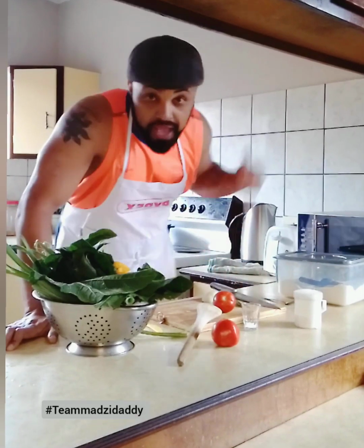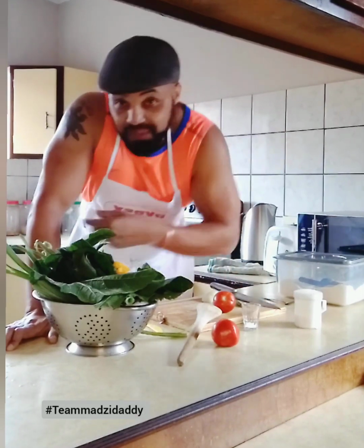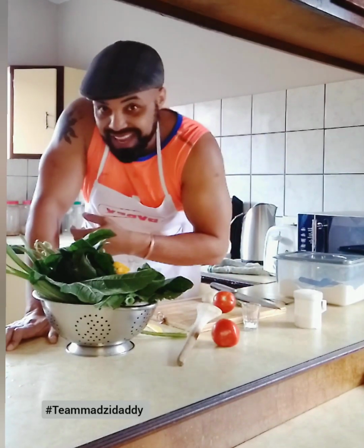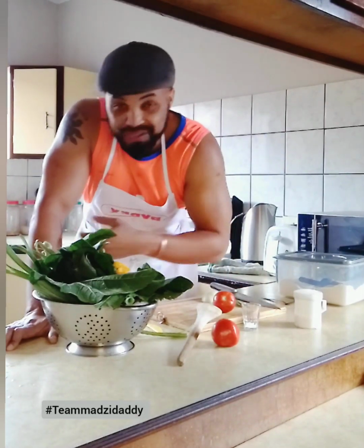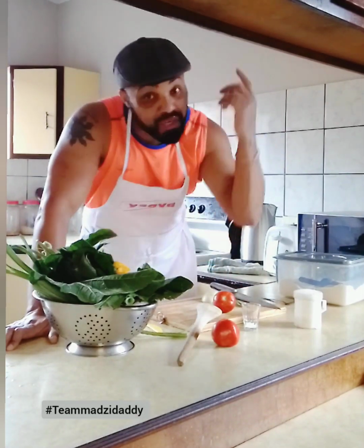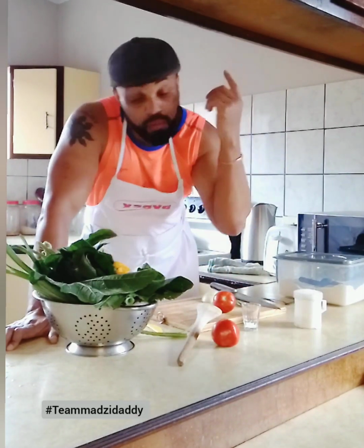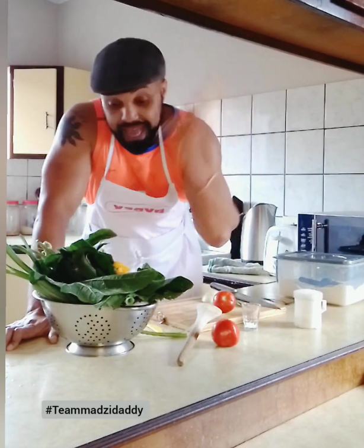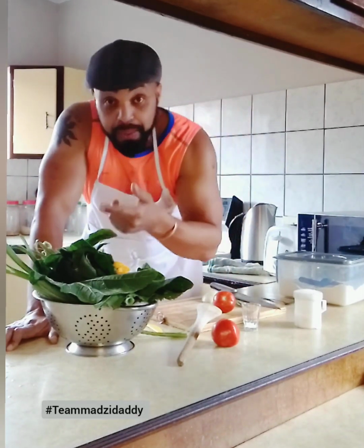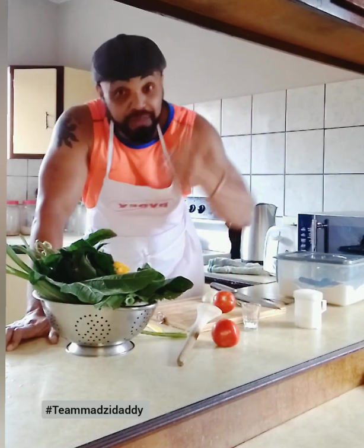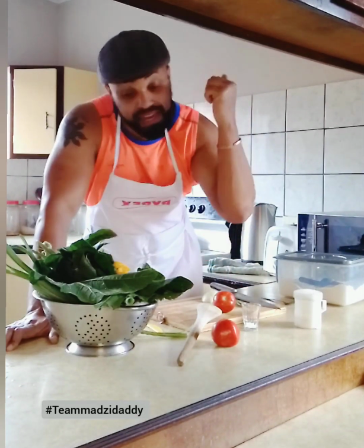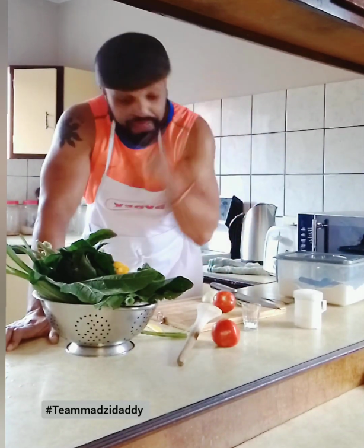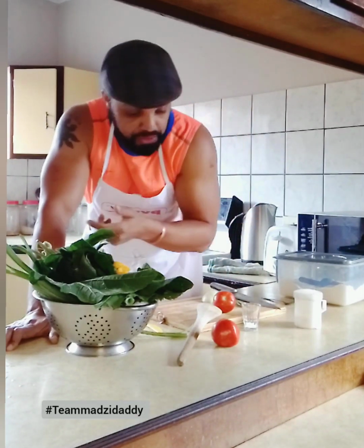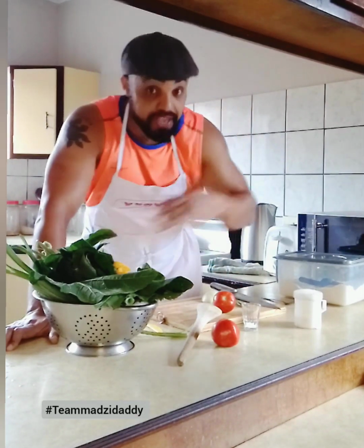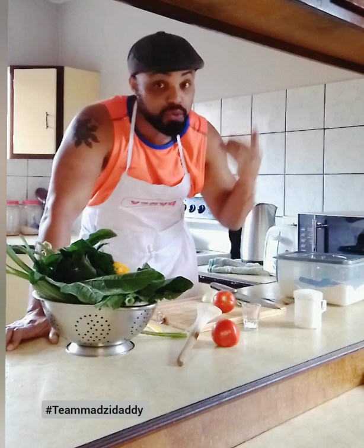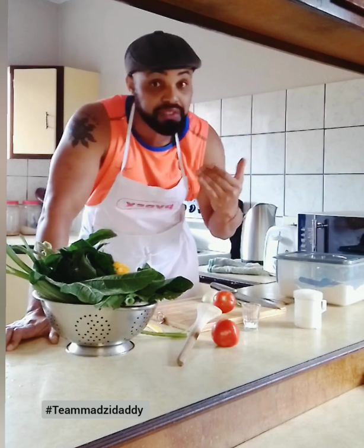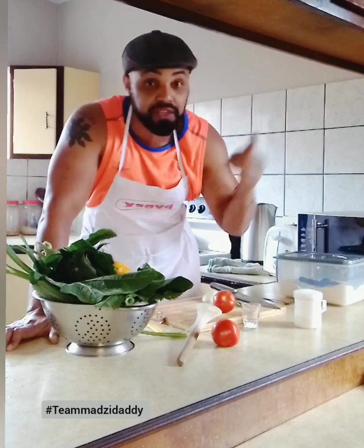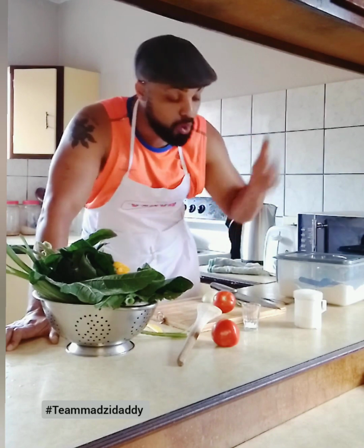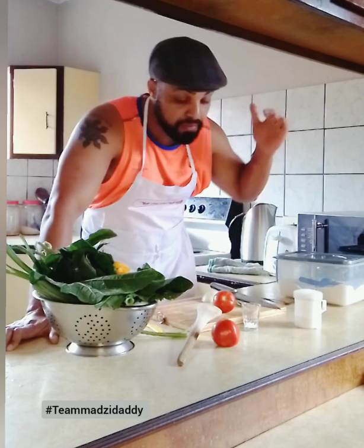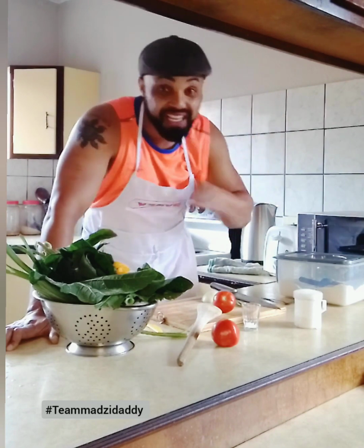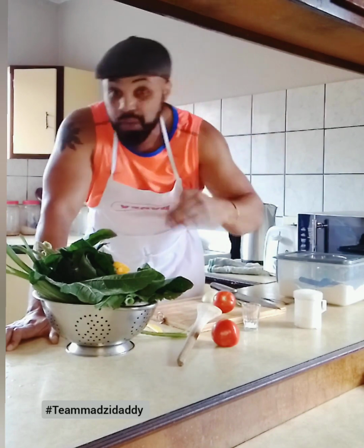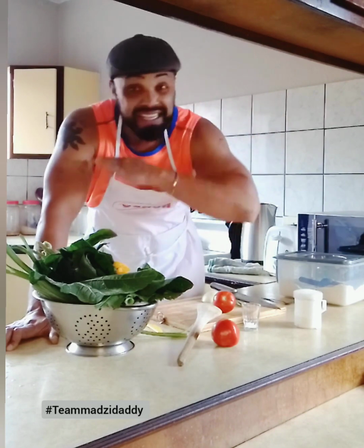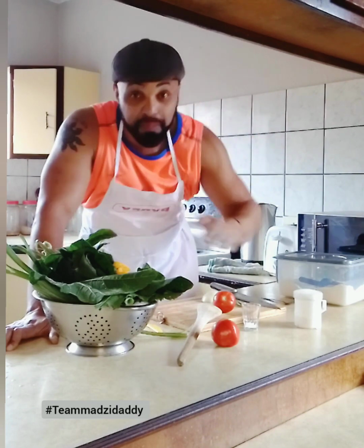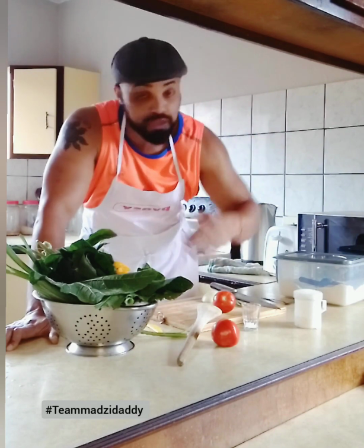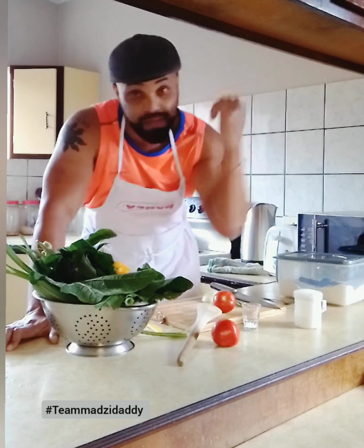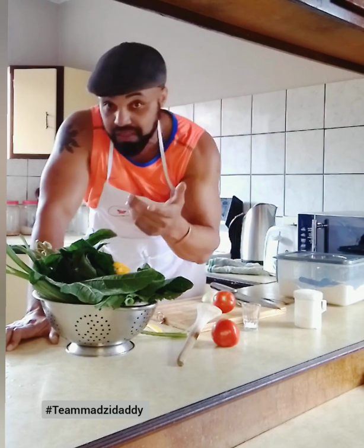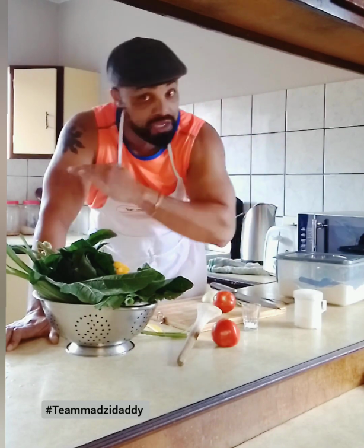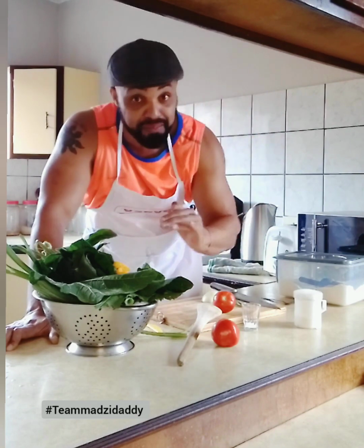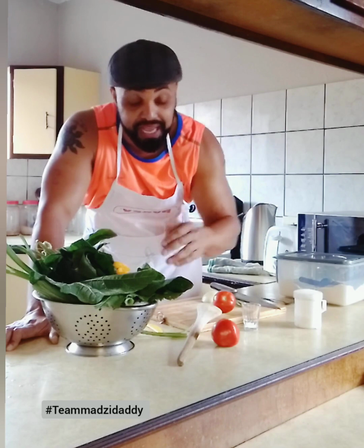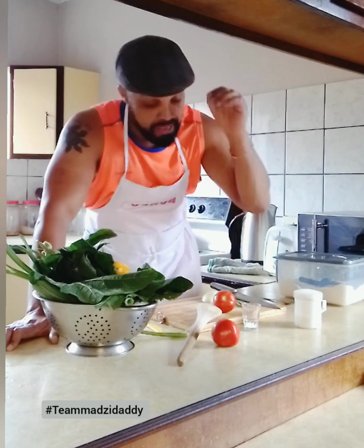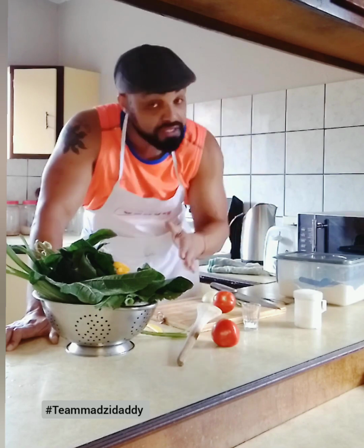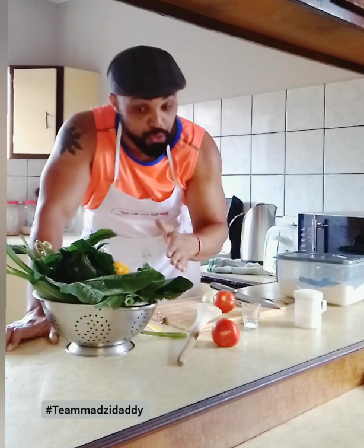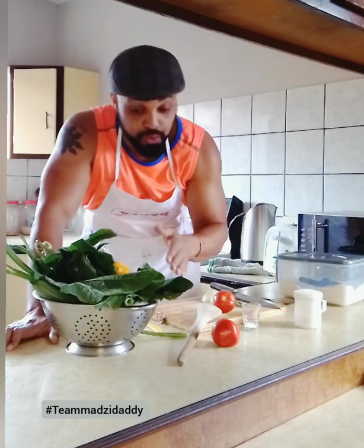Hey guys, what's up? It's What's Cooking with Daddy. We're back with yet another episode. What's Cooking with Daddy, the show that makes cooking simple. So if you've never been in the kitchen, moms and dads, this is the show for you.